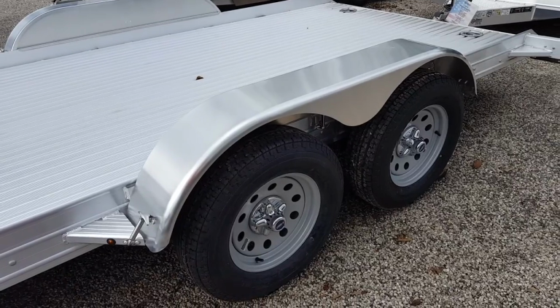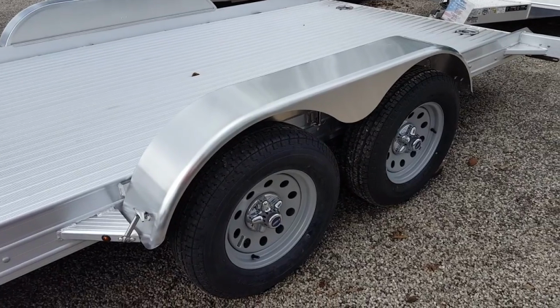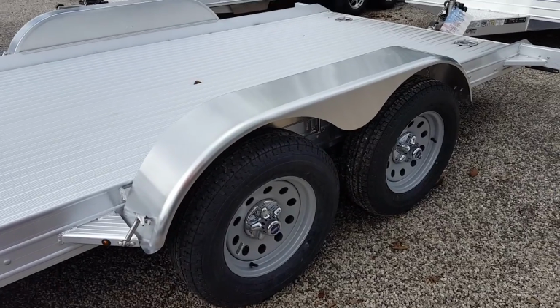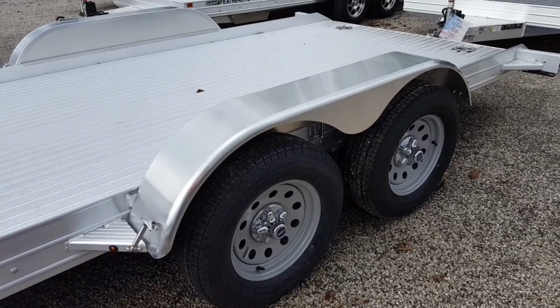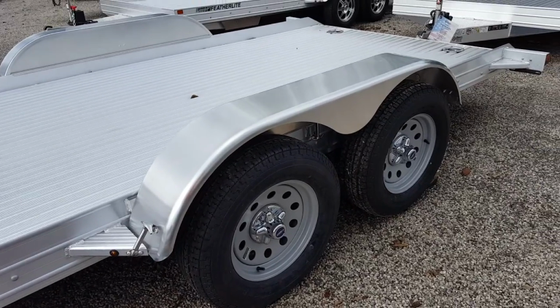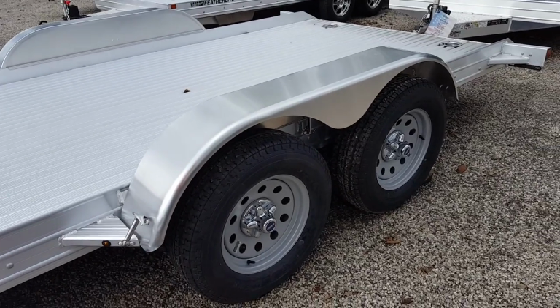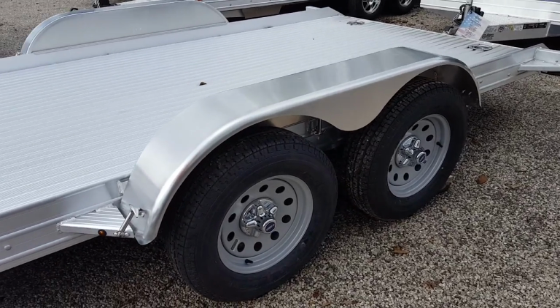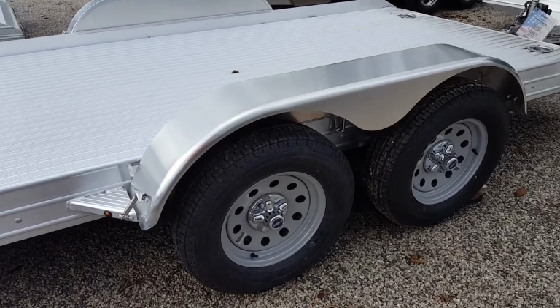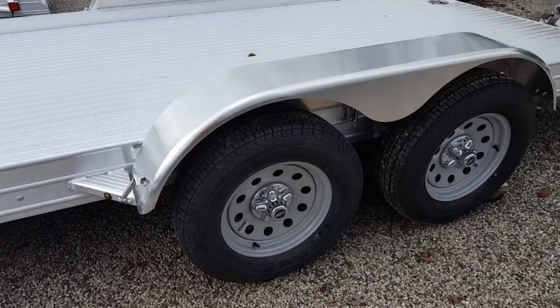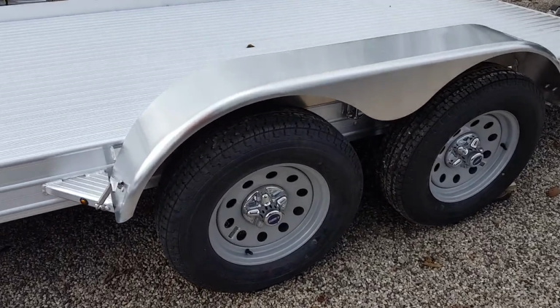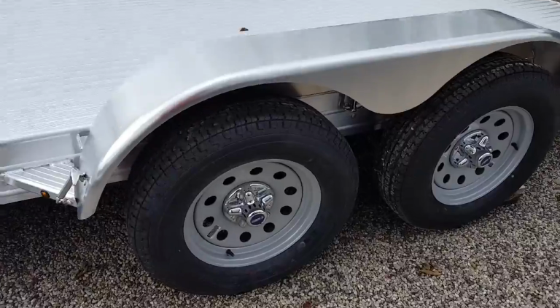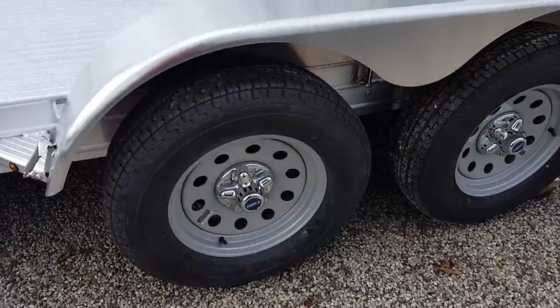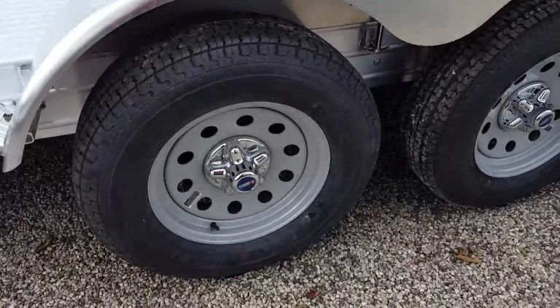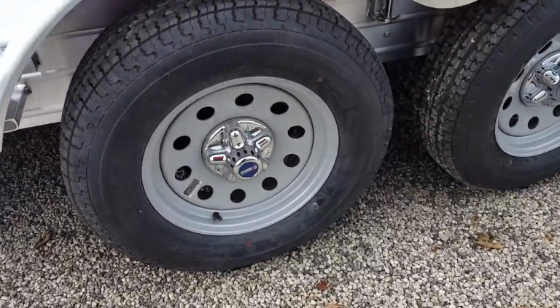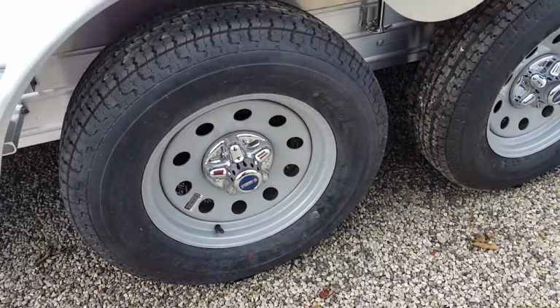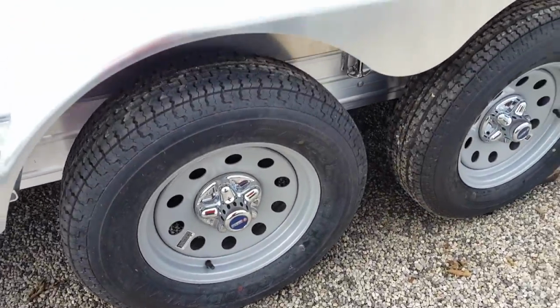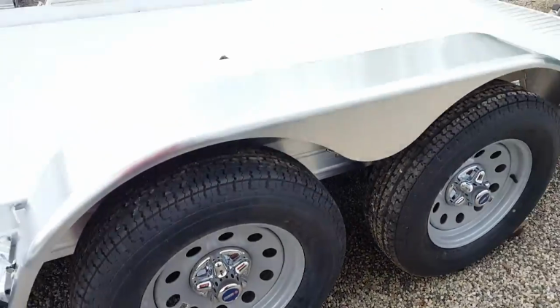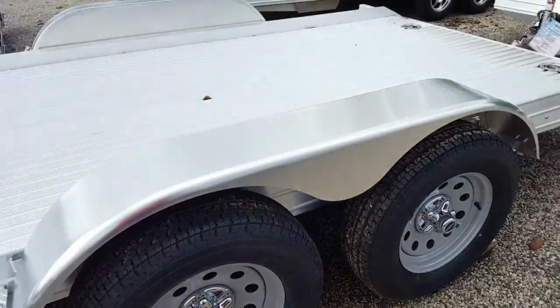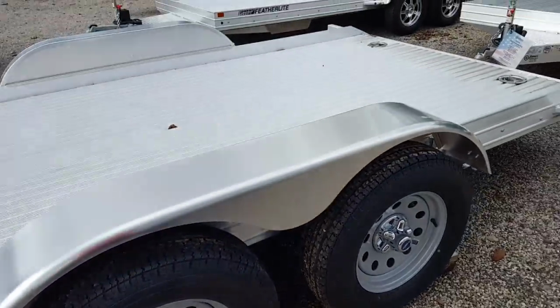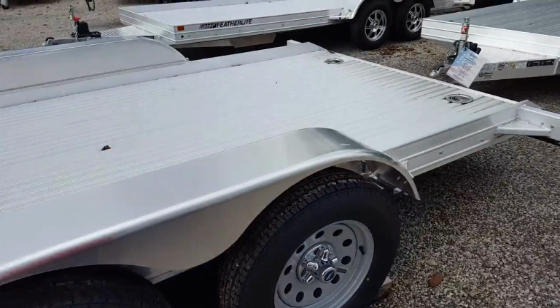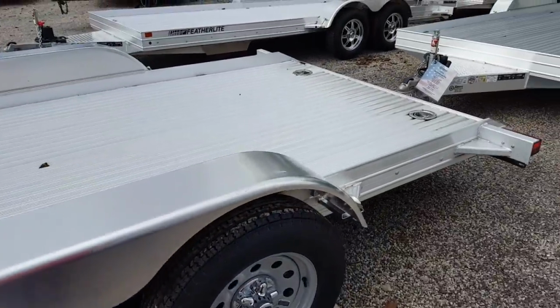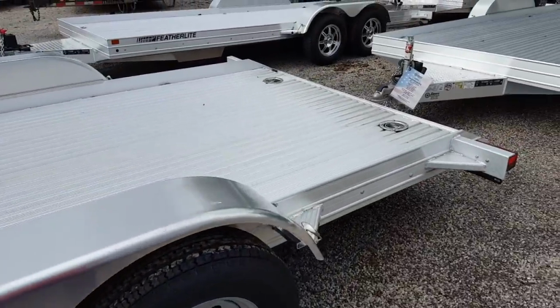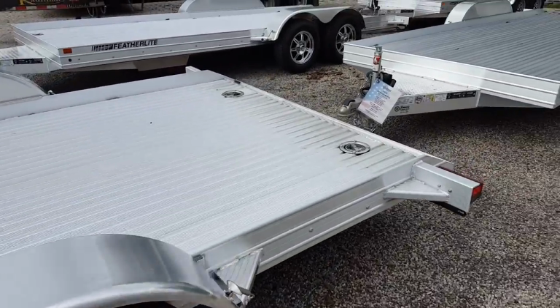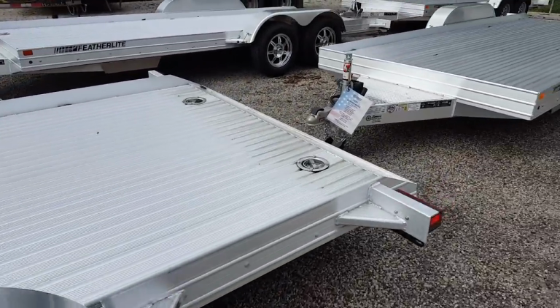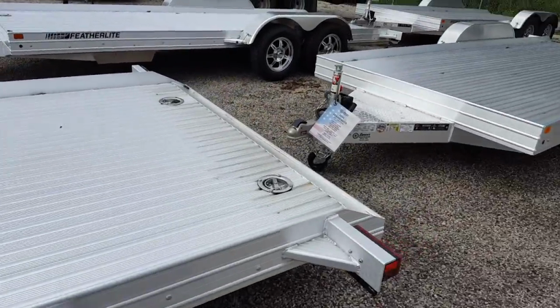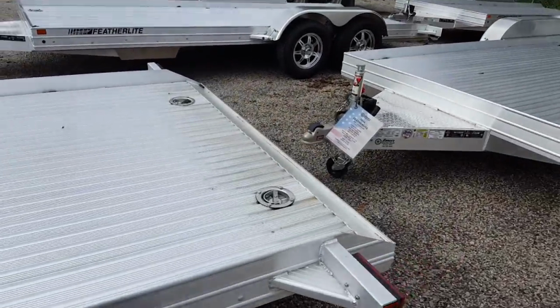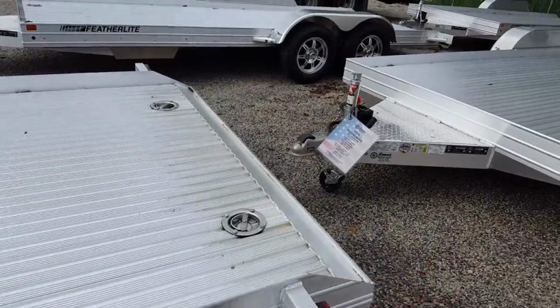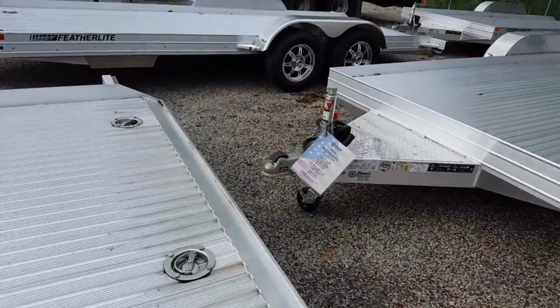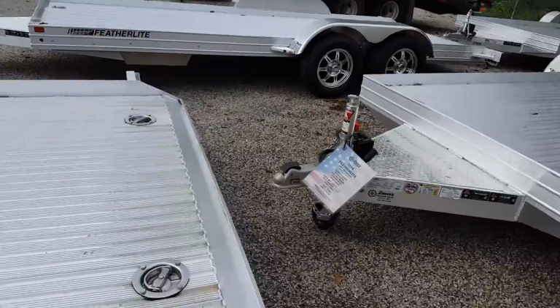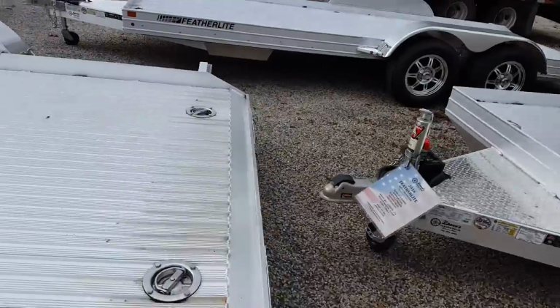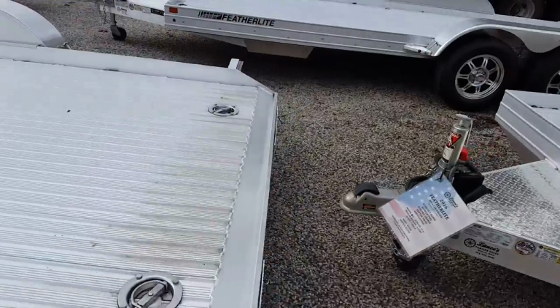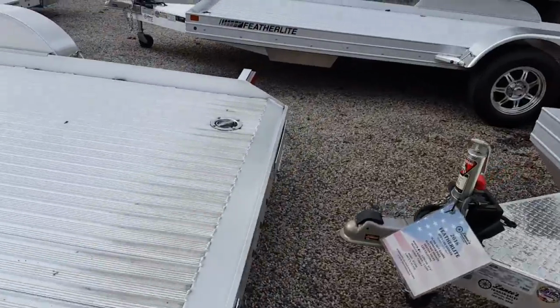Here's a nice shot of the tires and fenders — Goodyear Marathon tires — and your swivel tie-downs.